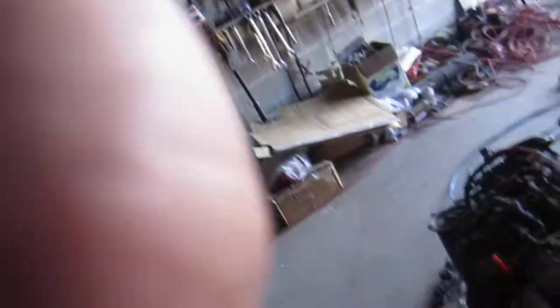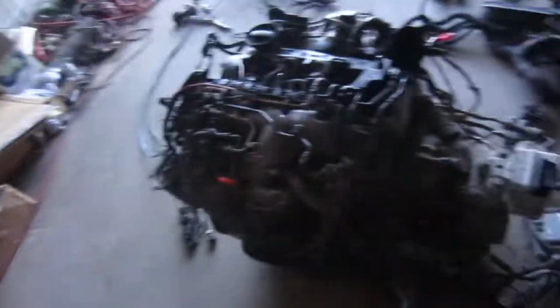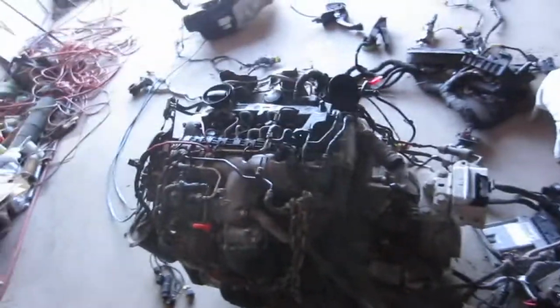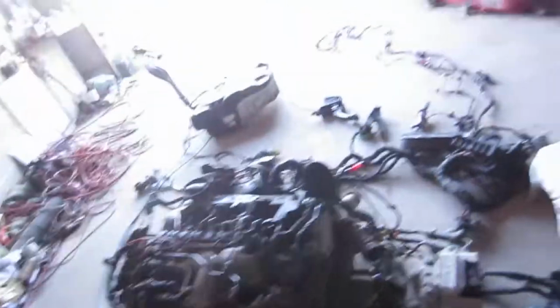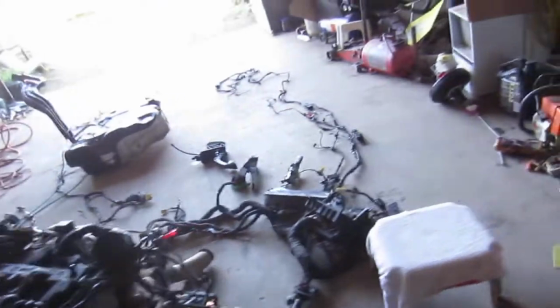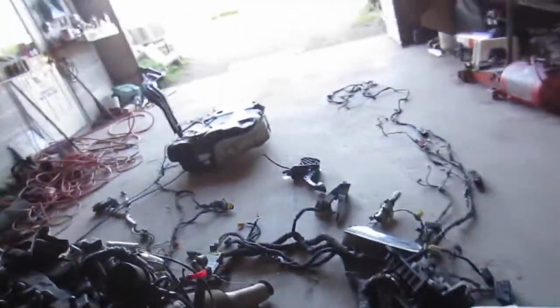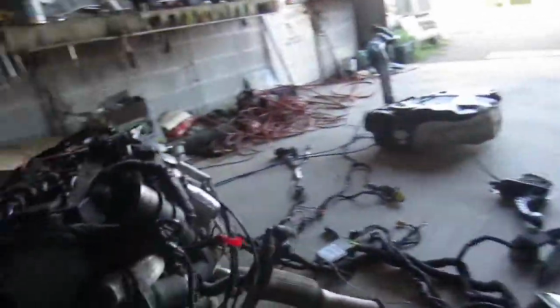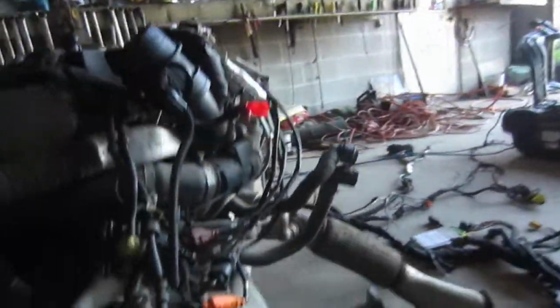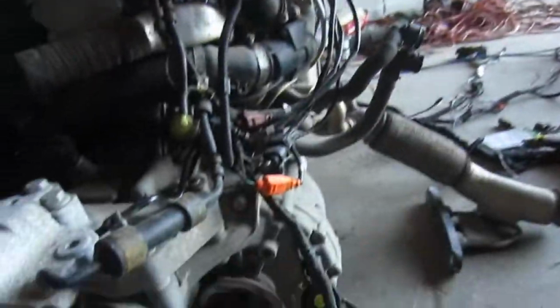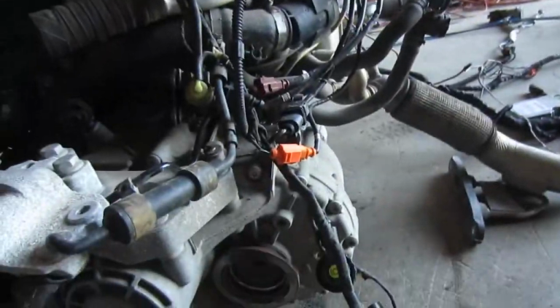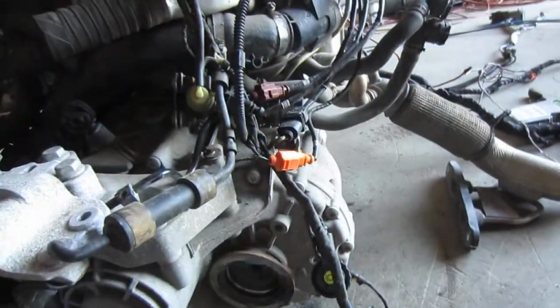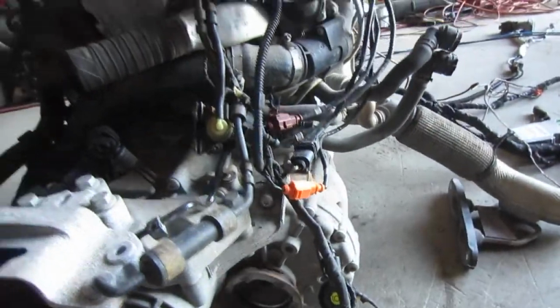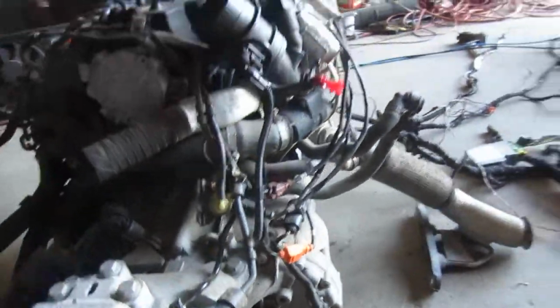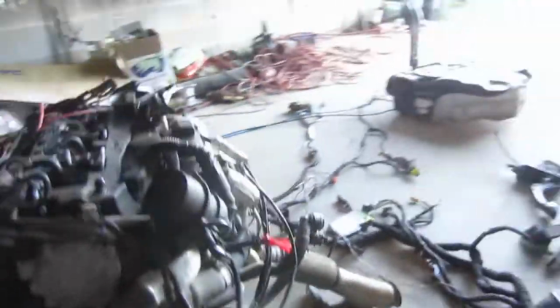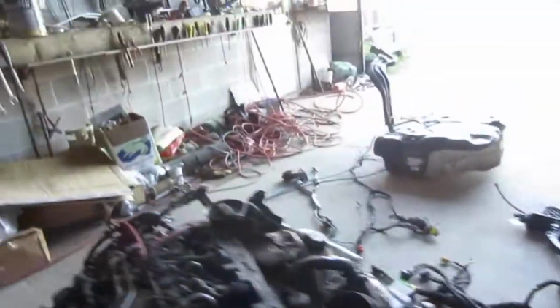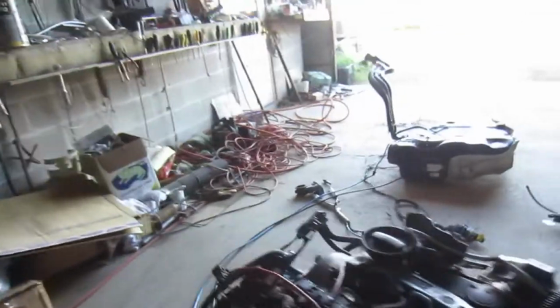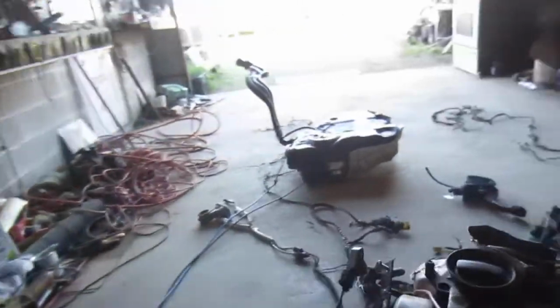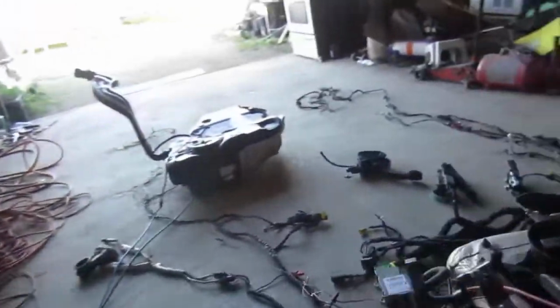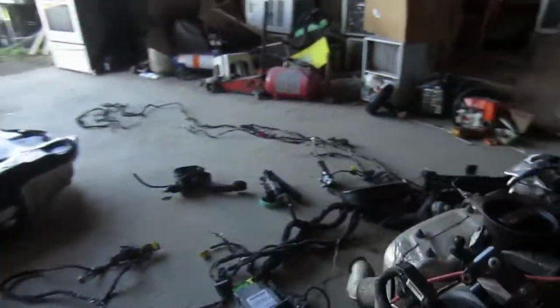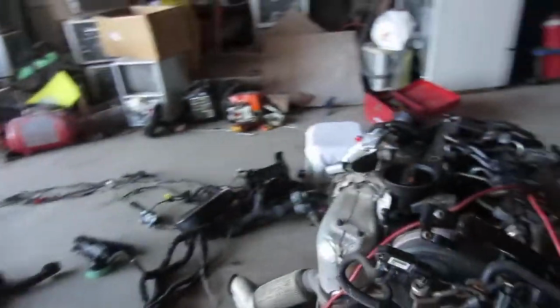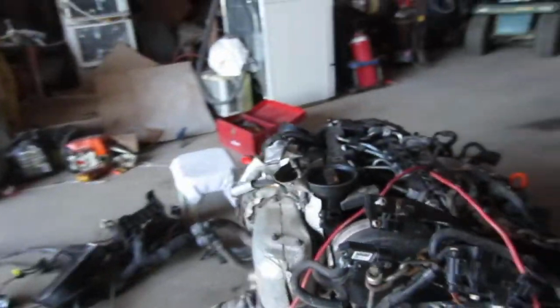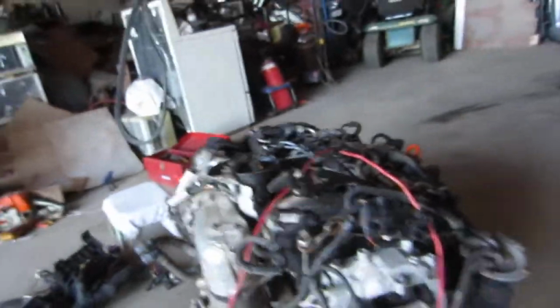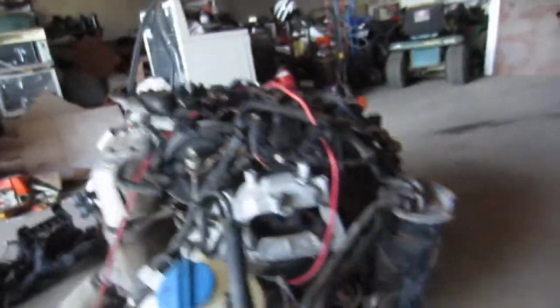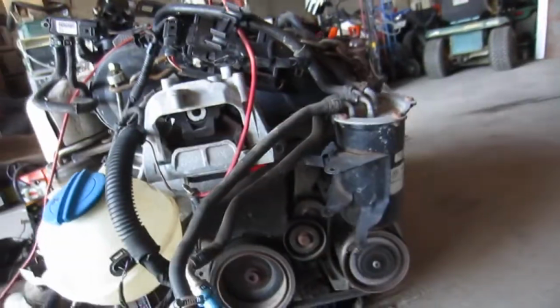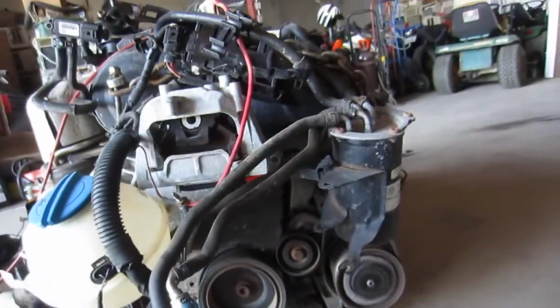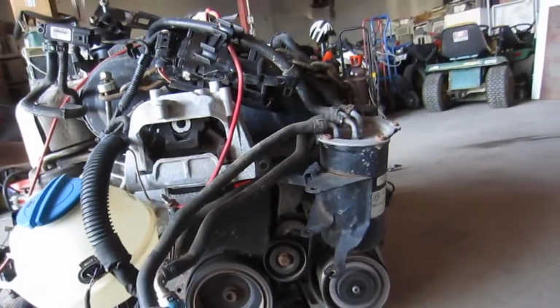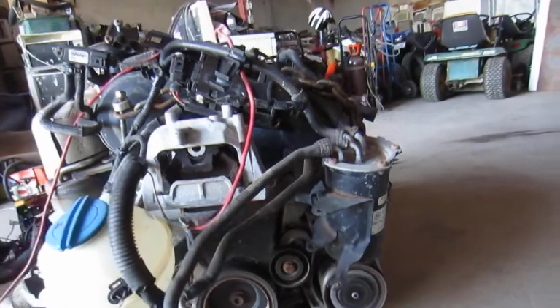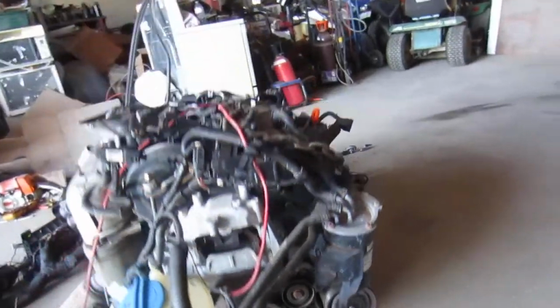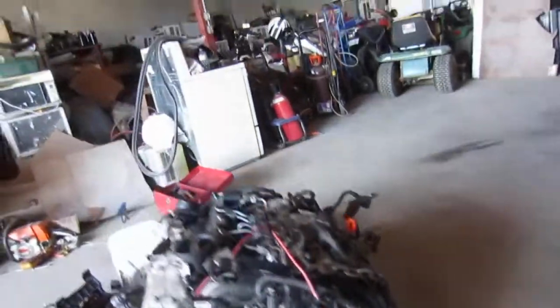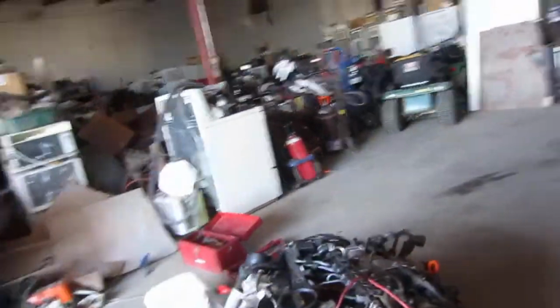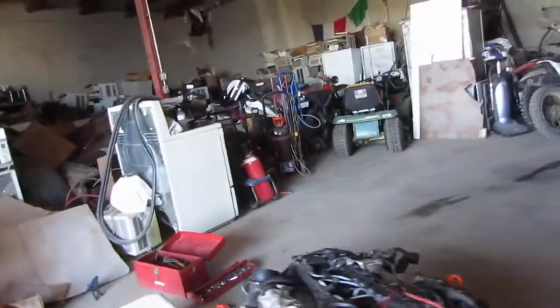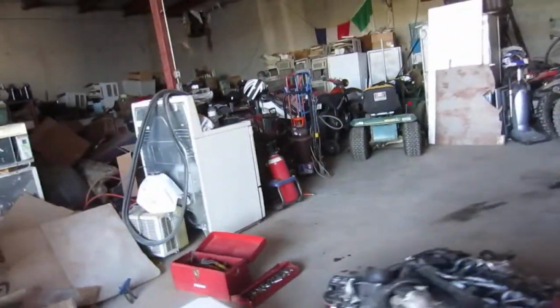It's alive! Sounds sweet. See those parts moving? It starts better than it started when it was in the car. Incredible! No coolant in it, of course.